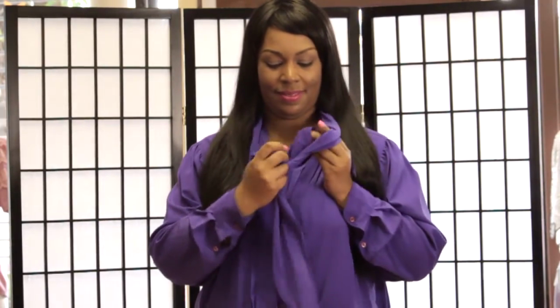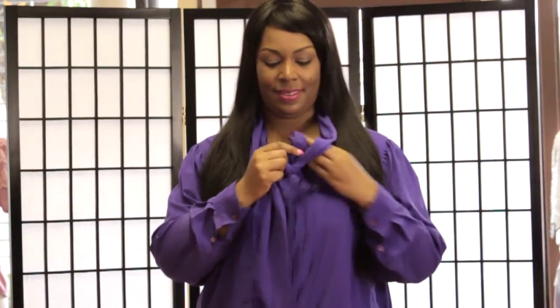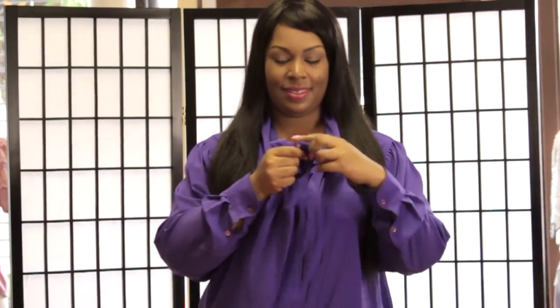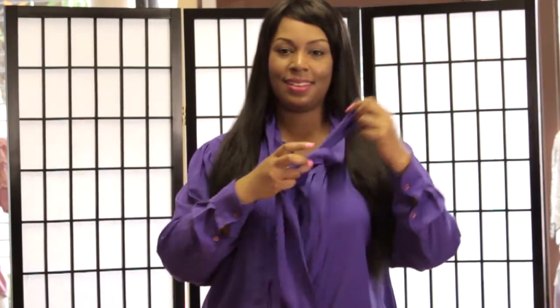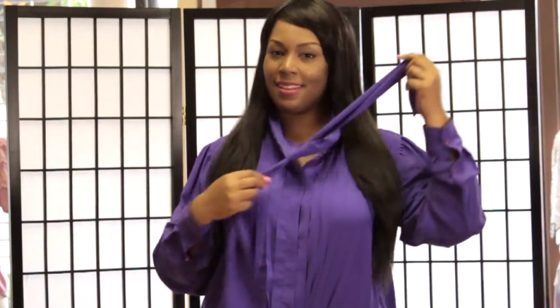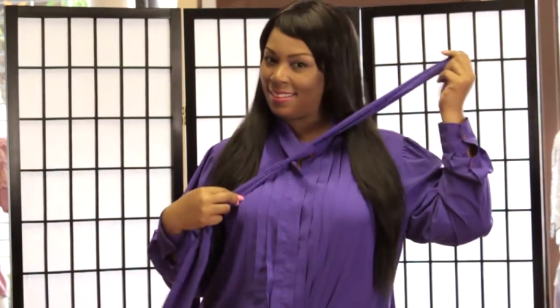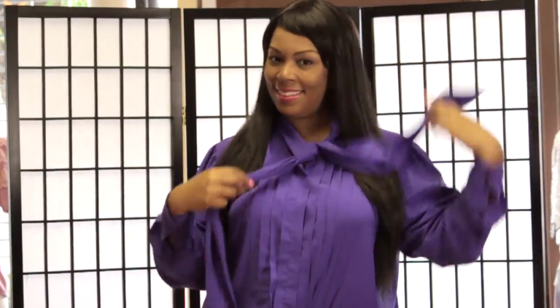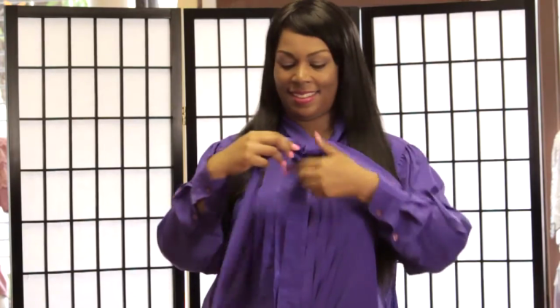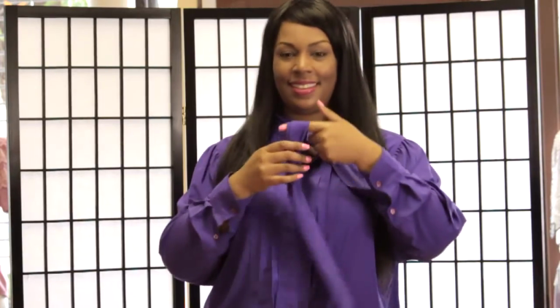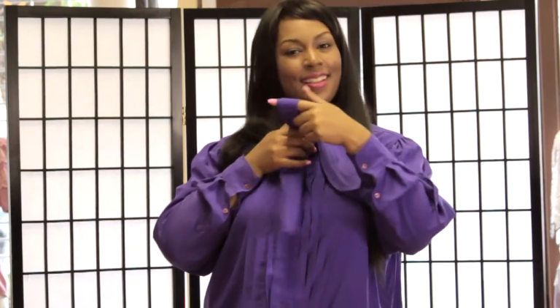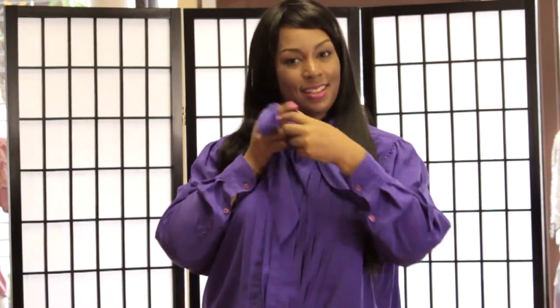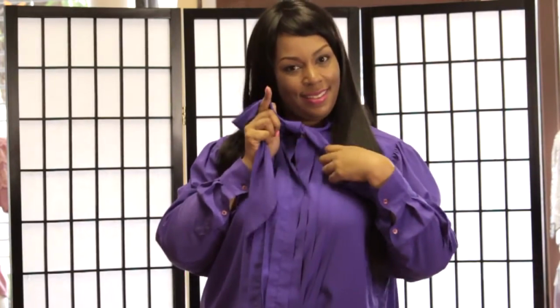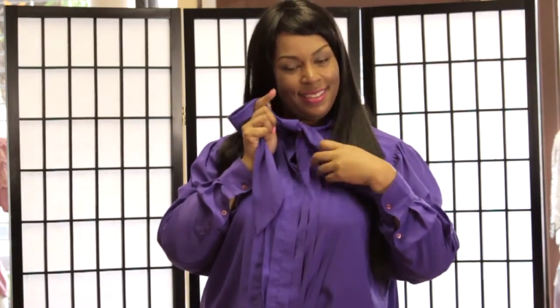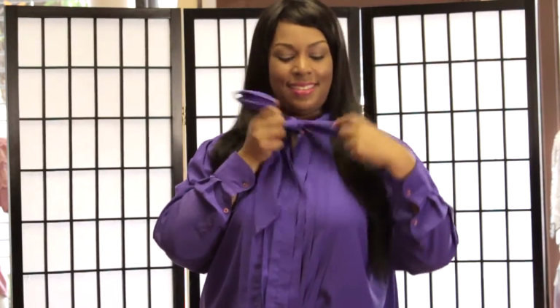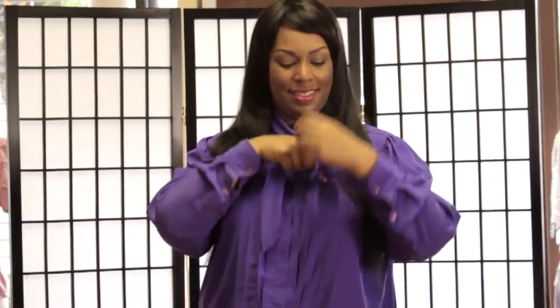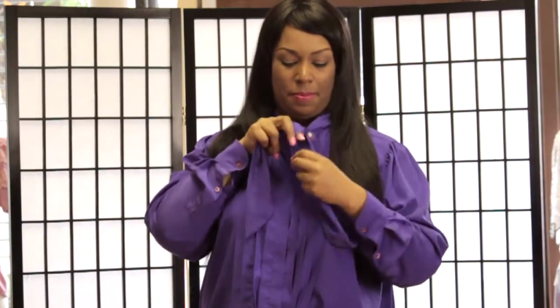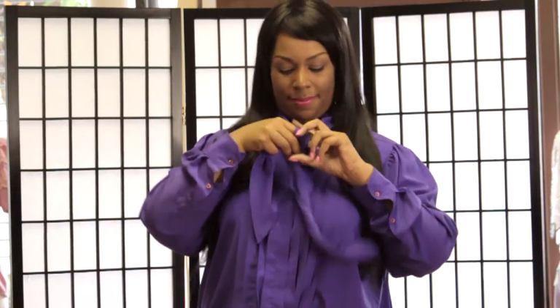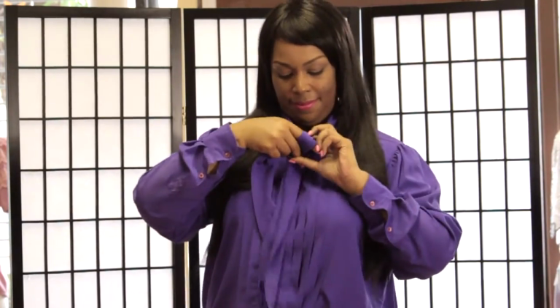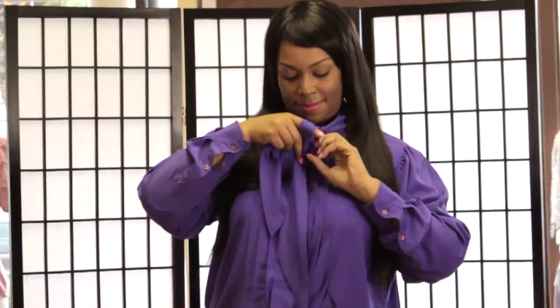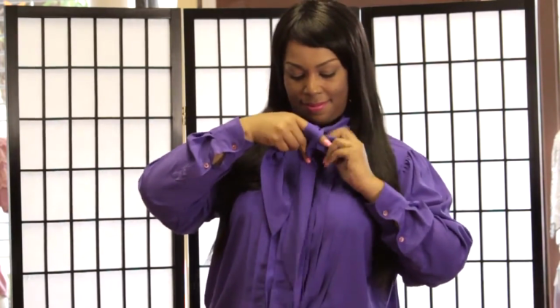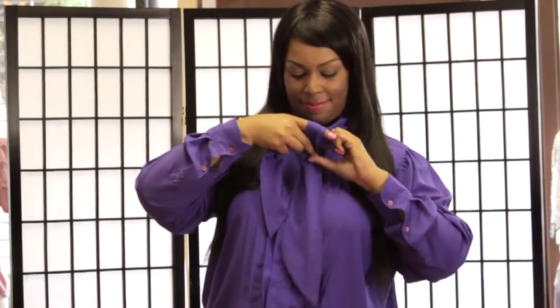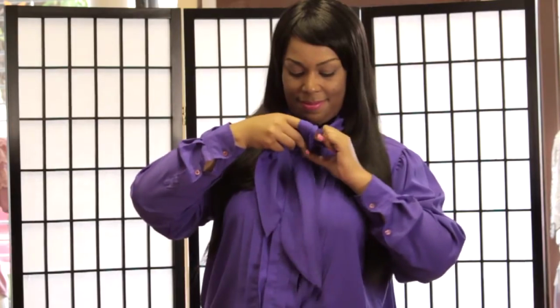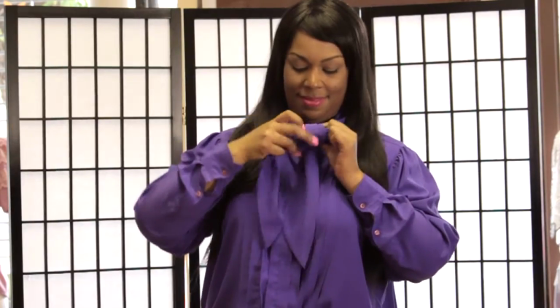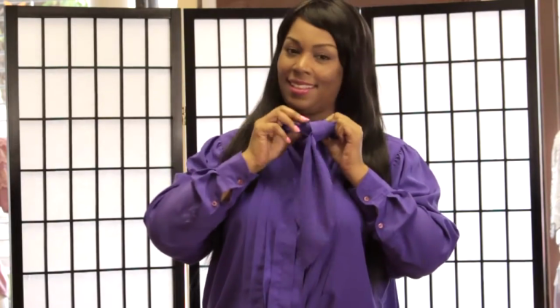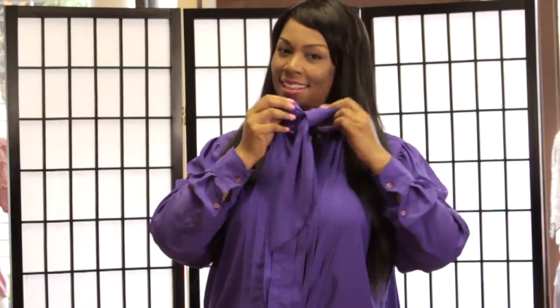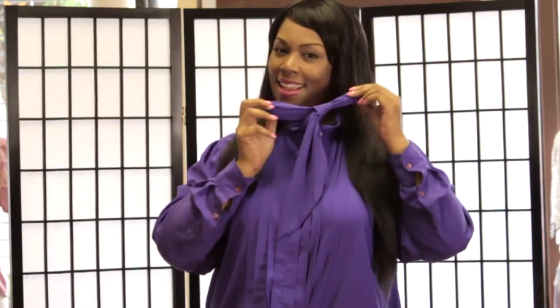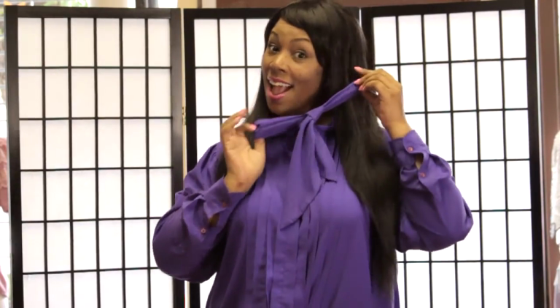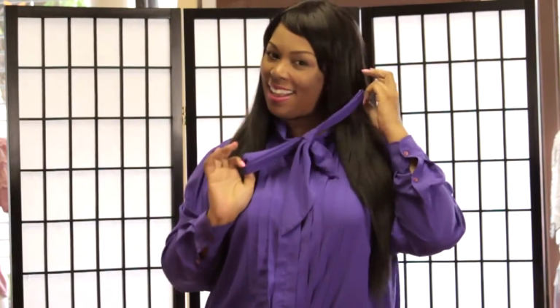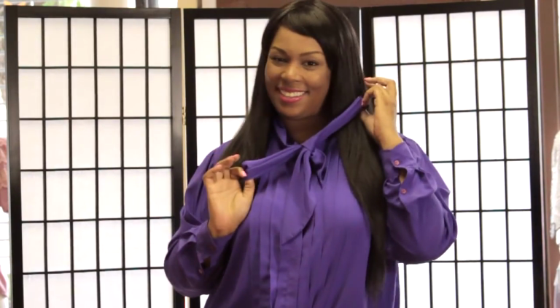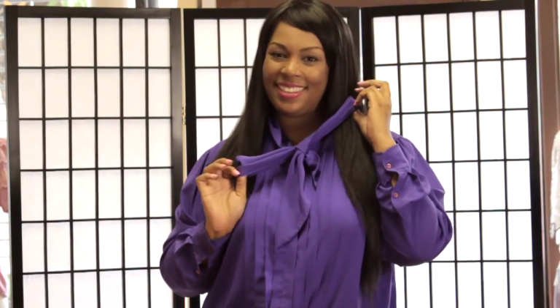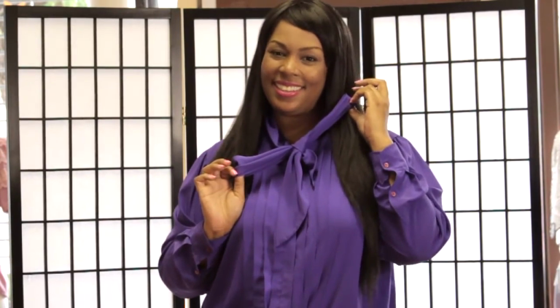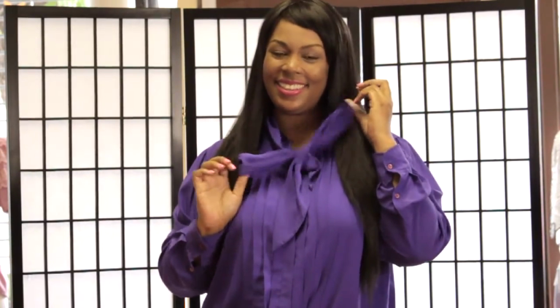So together, pull it through the loop like we did here, make one loop around your finger, take the other one, wrap it around and pull it through and you will have a lovely beautiful bow for your blouse.